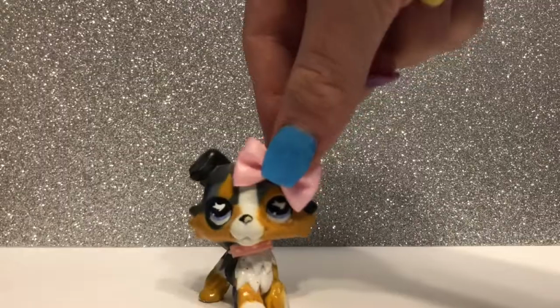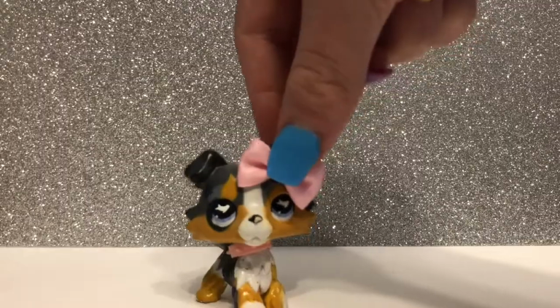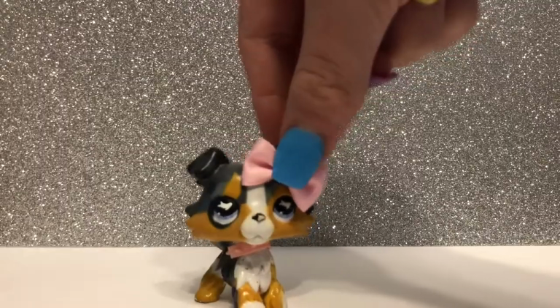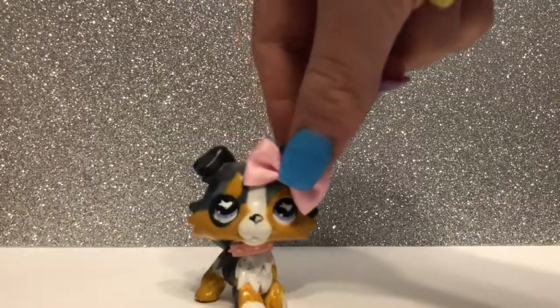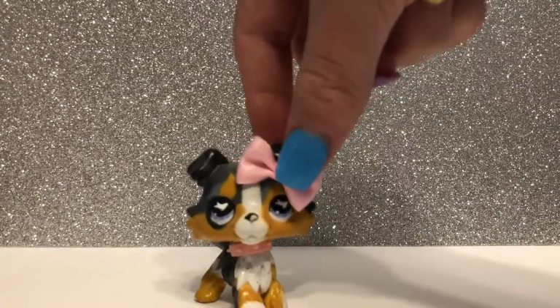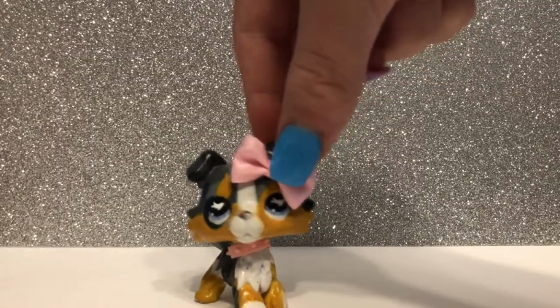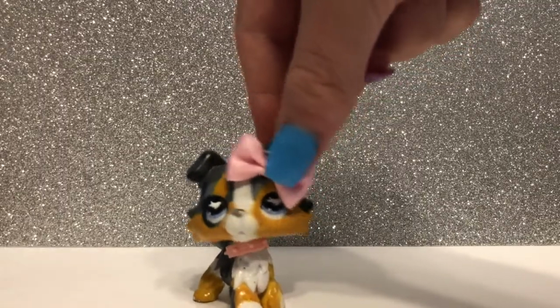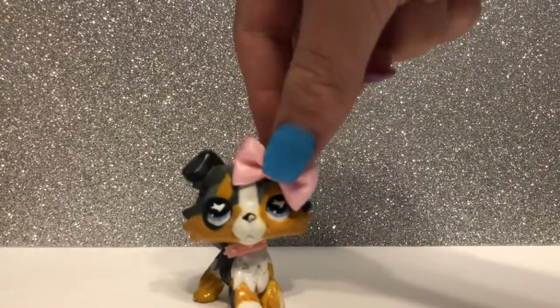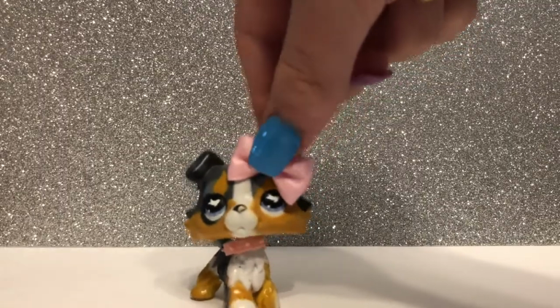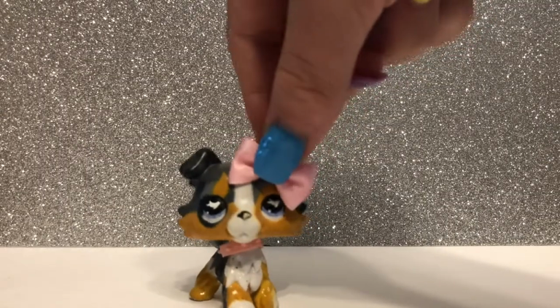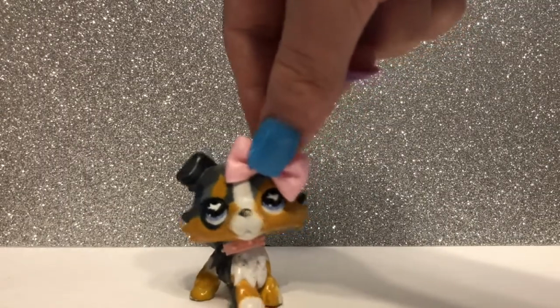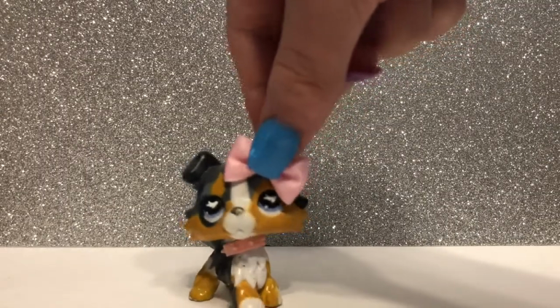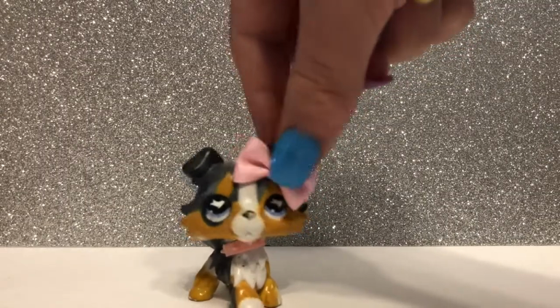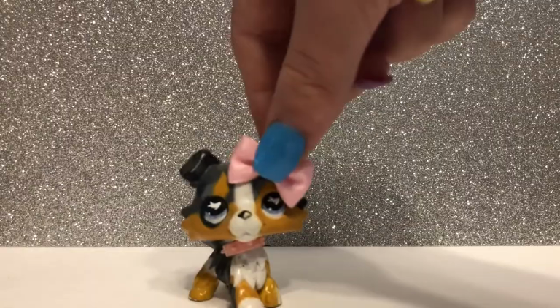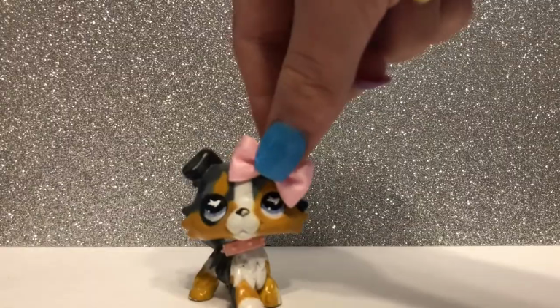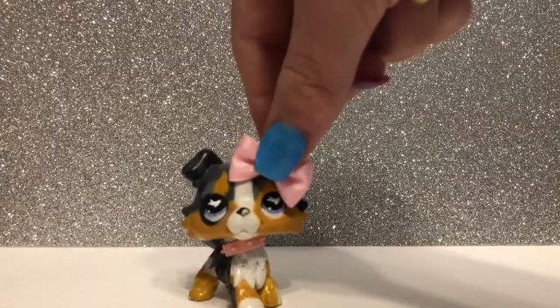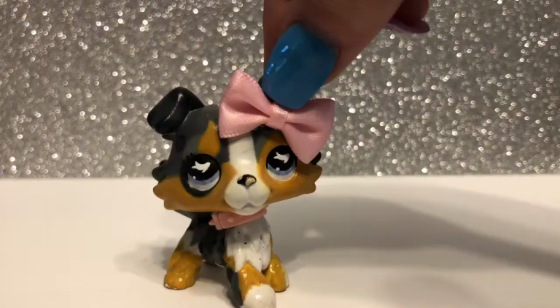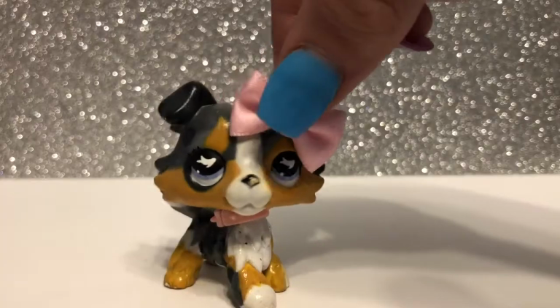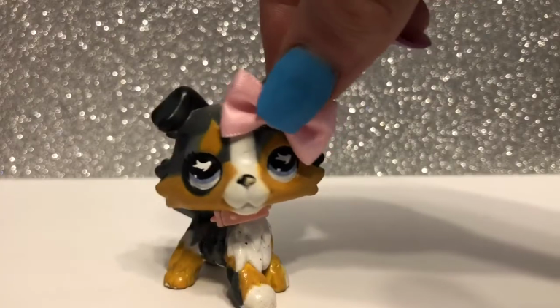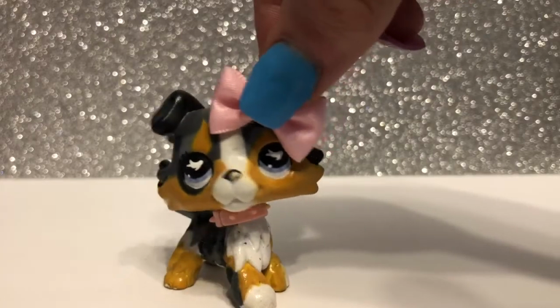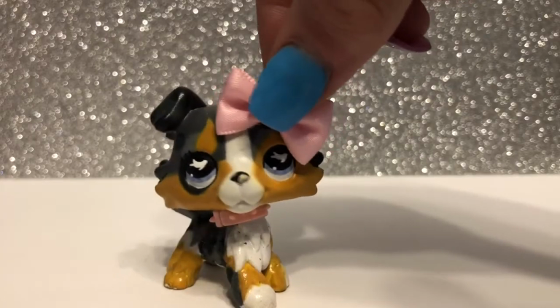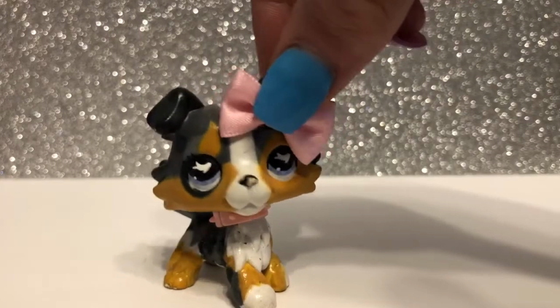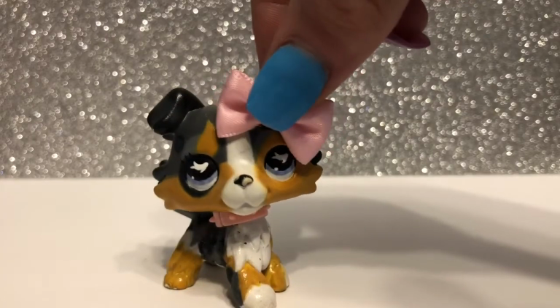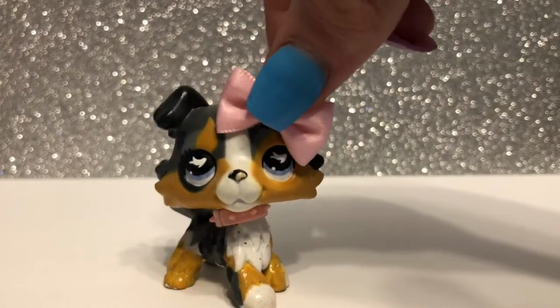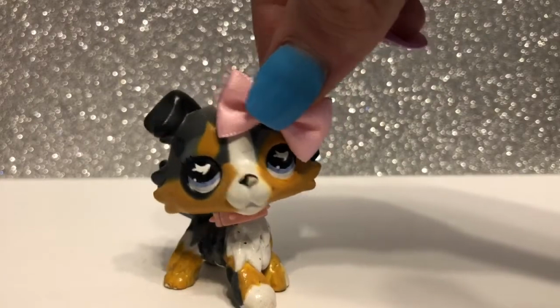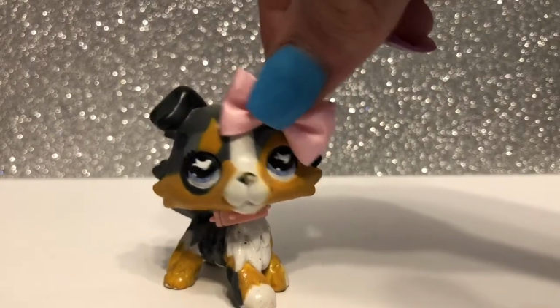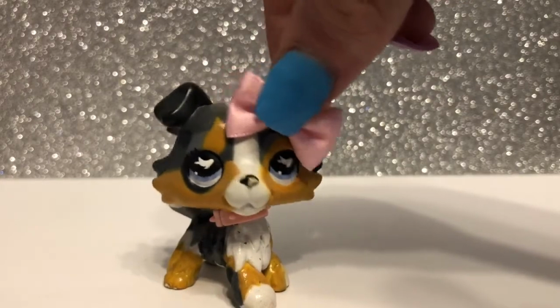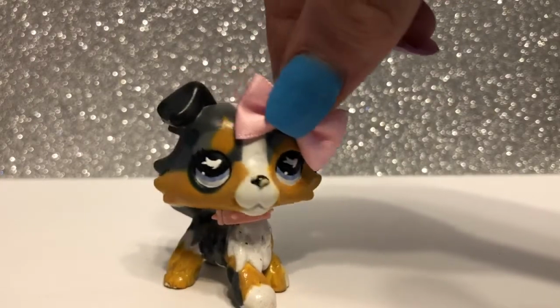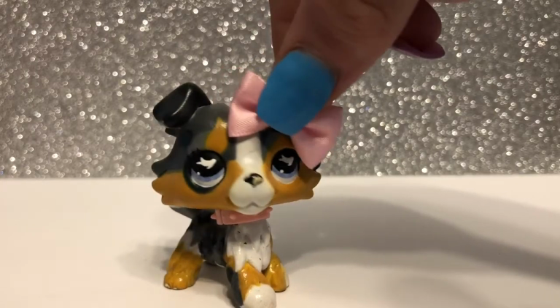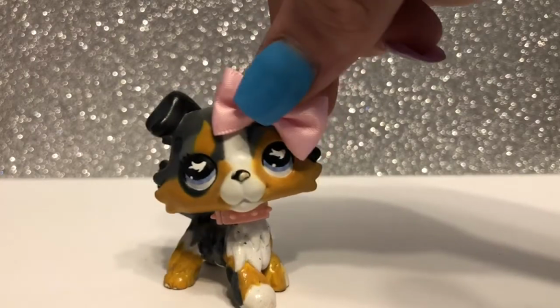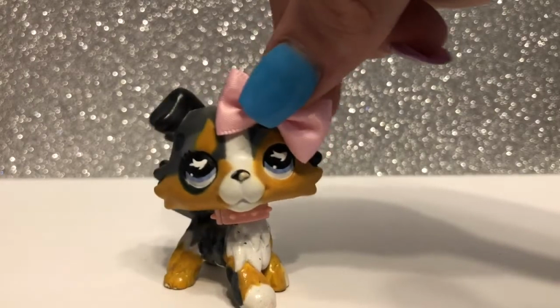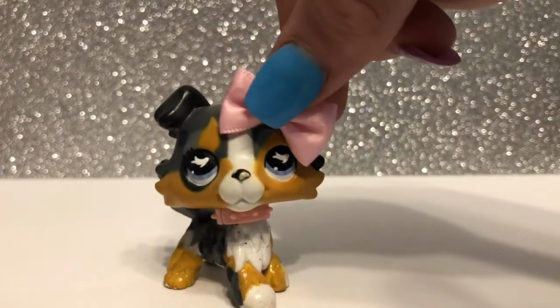Overall, I give this set a 9 out of 10, just because the sizing is a bit off. Anyway, thank you all so much for watching, and I'll see you all next time. Bye!